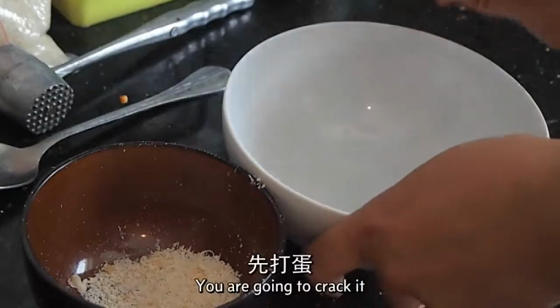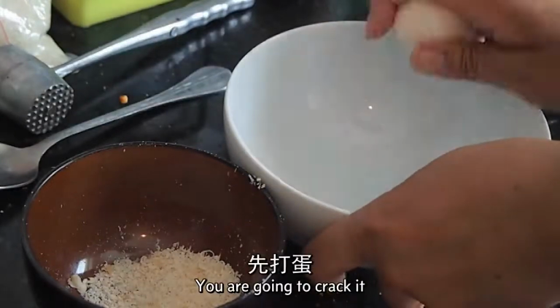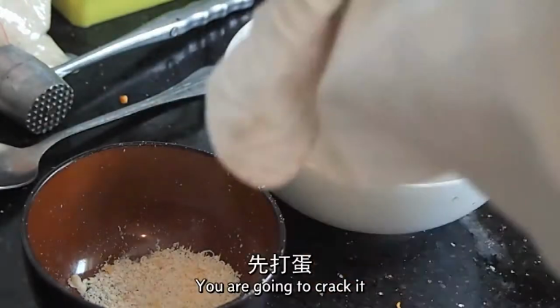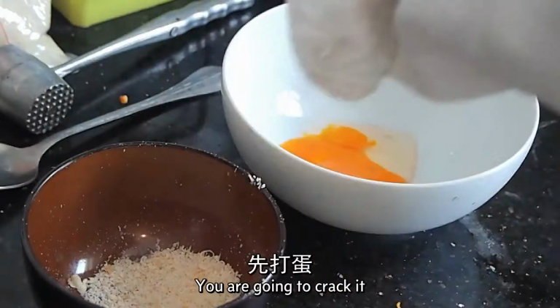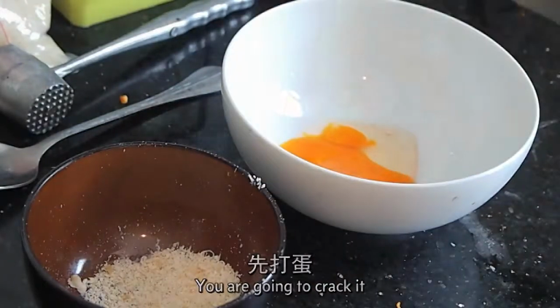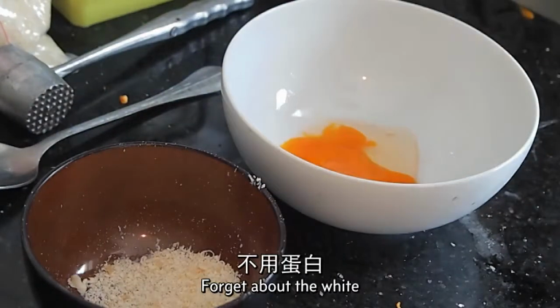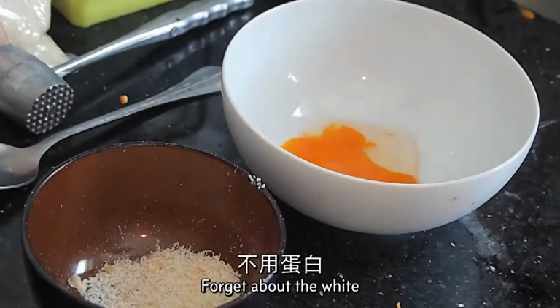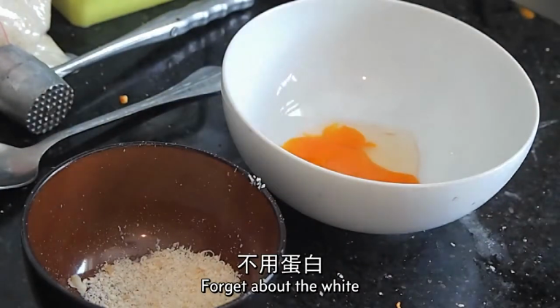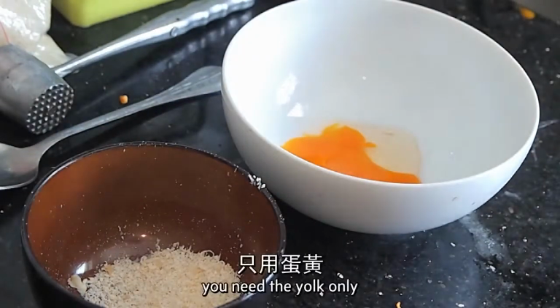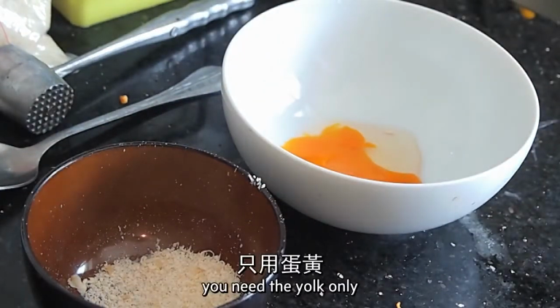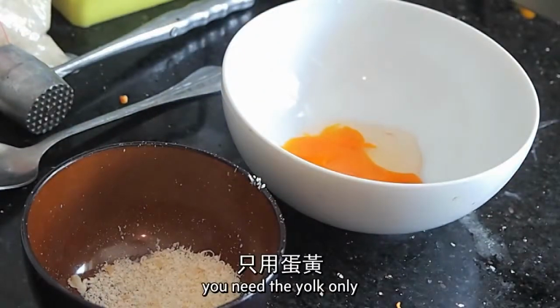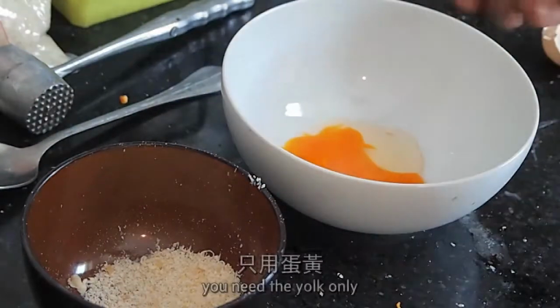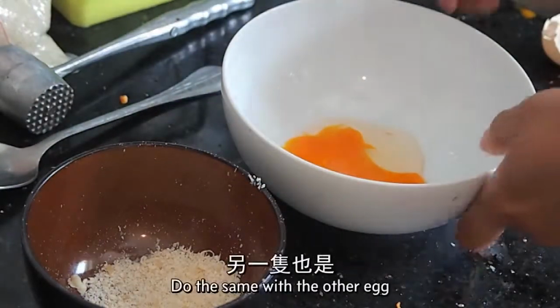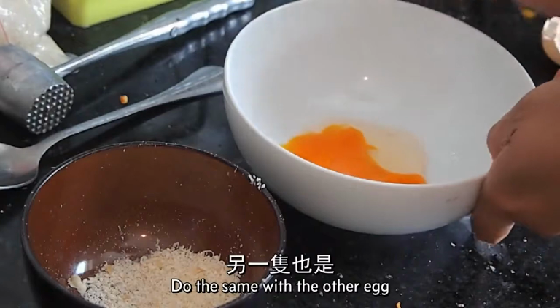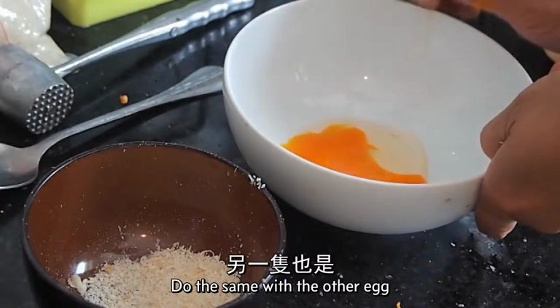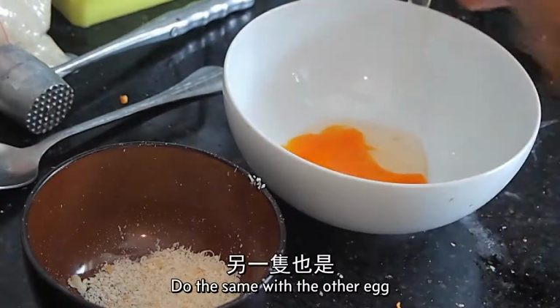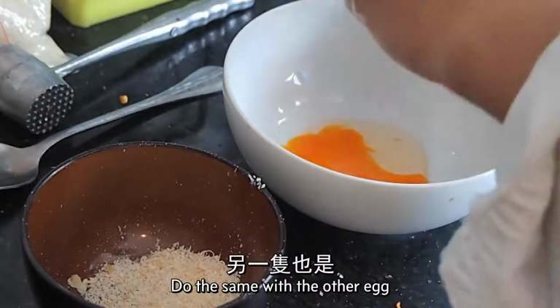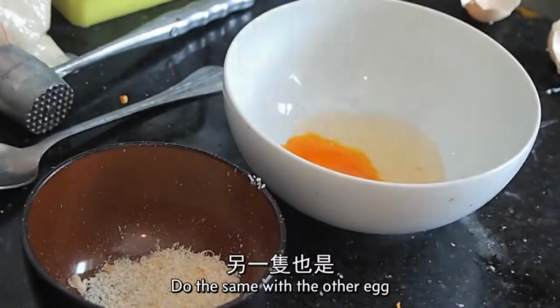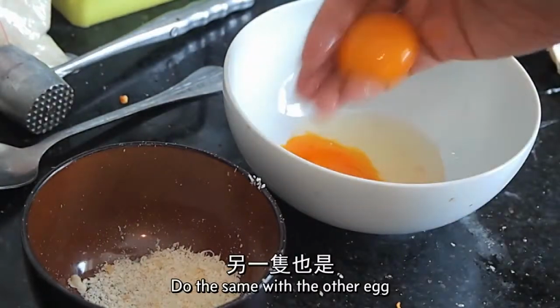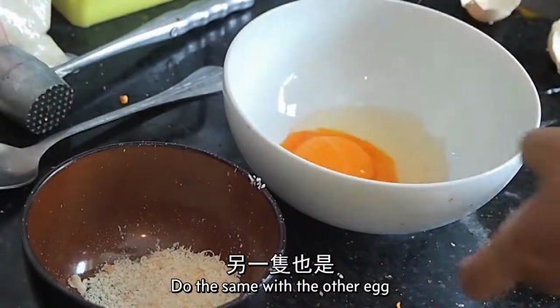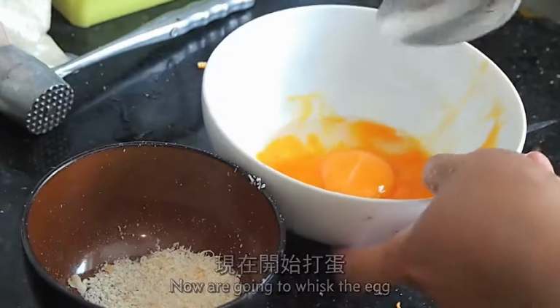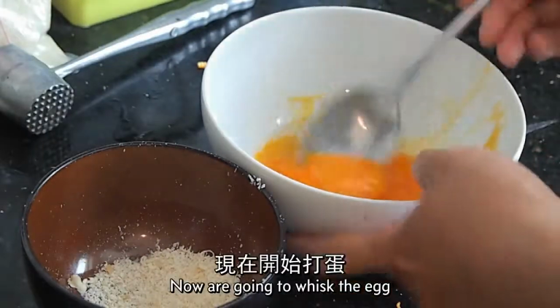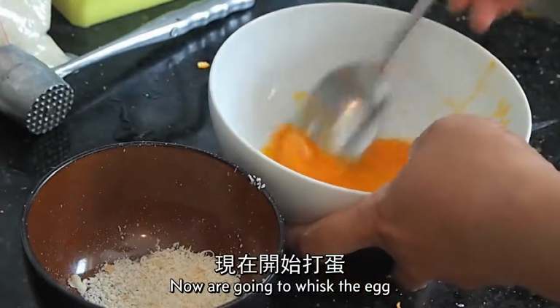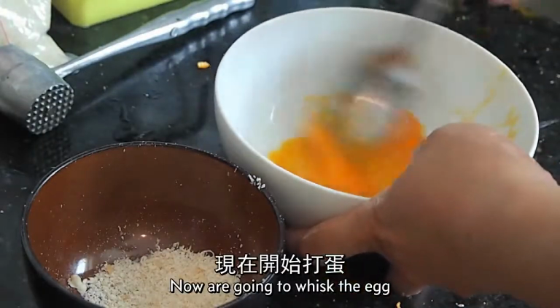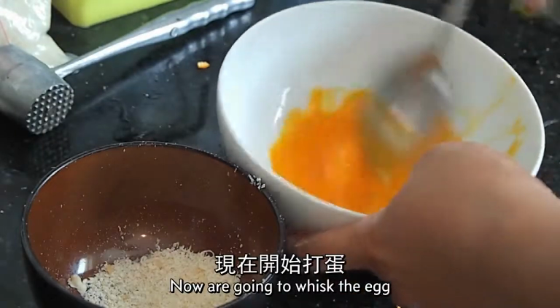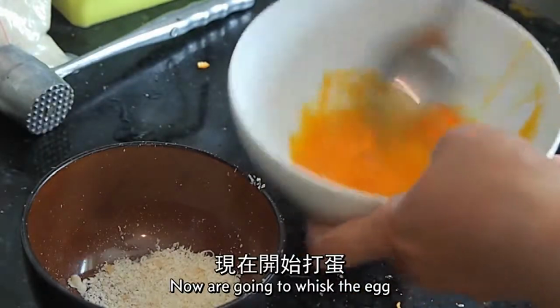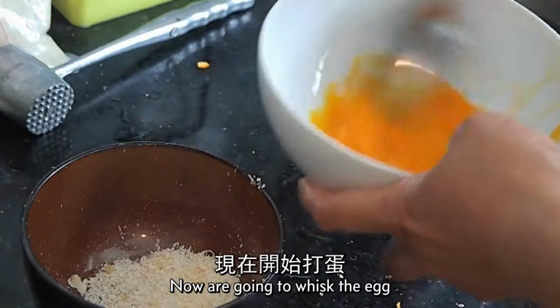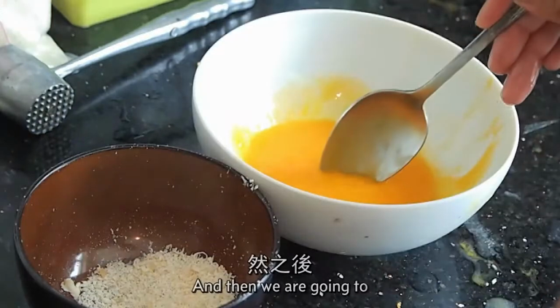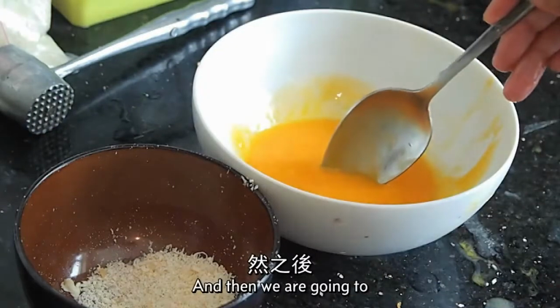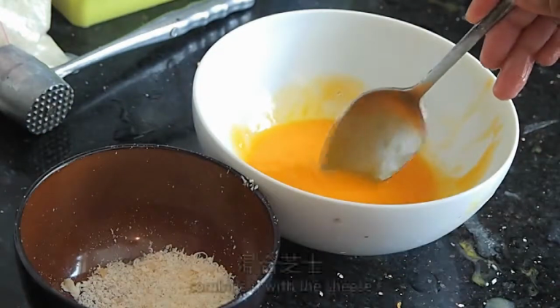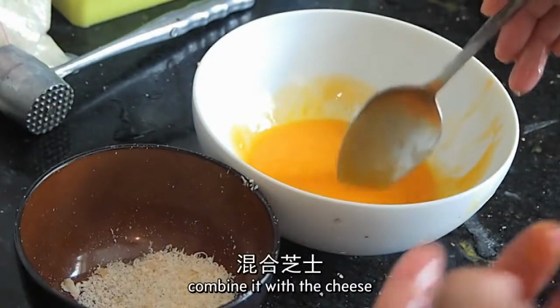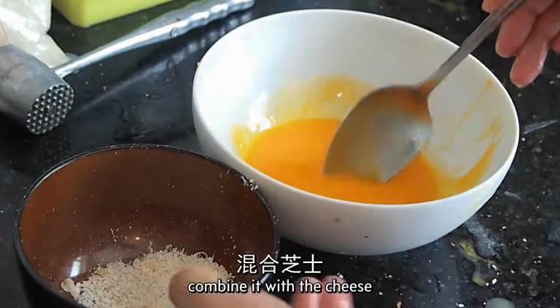You're going to crack the egg. Forget about the white — you need the yolk only. Do the same with the other egg. Now we're going to whisk the egg and then combine it with the cheese.